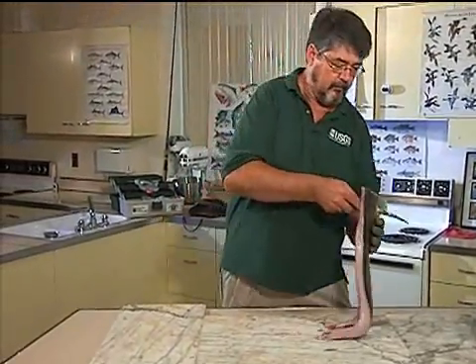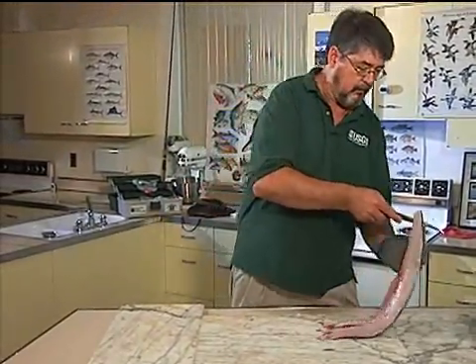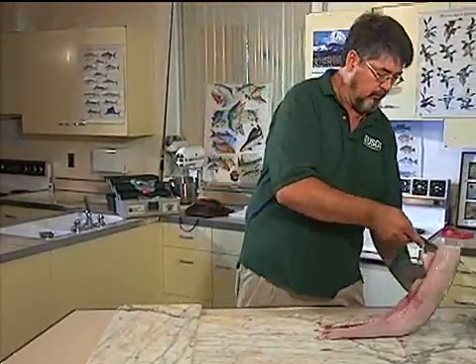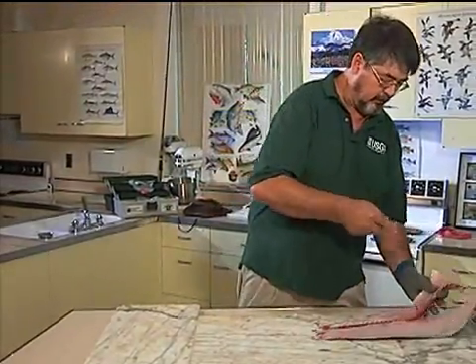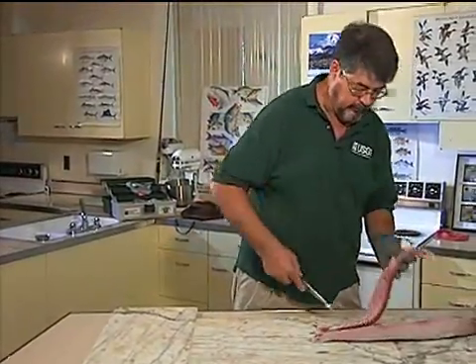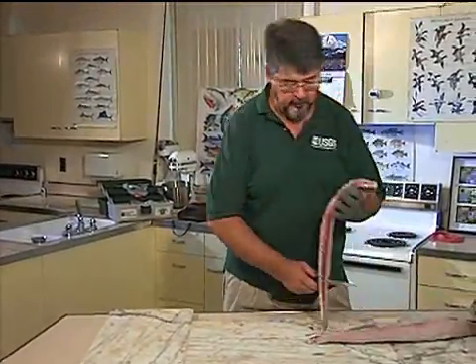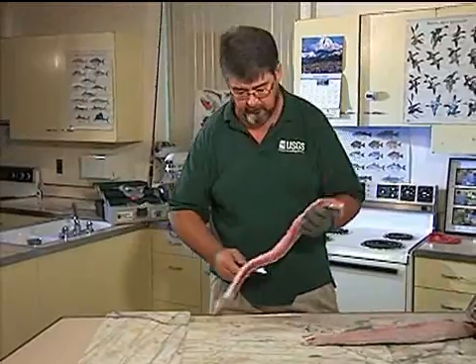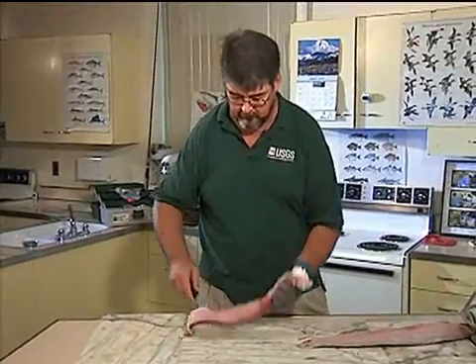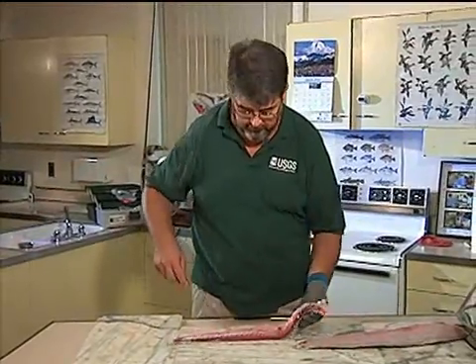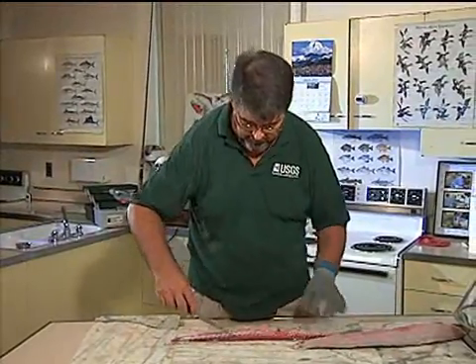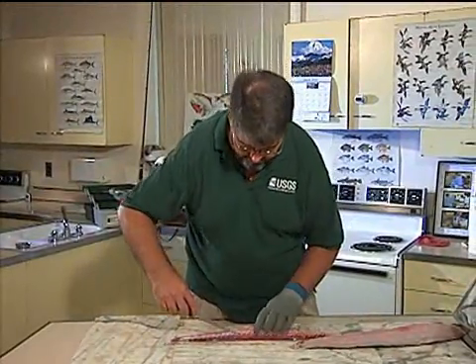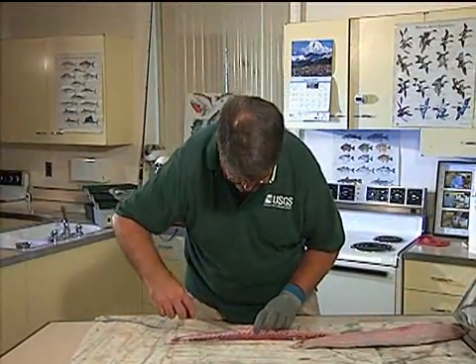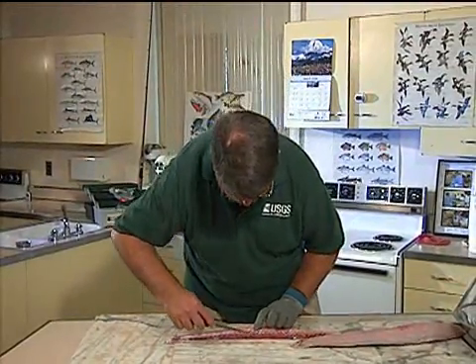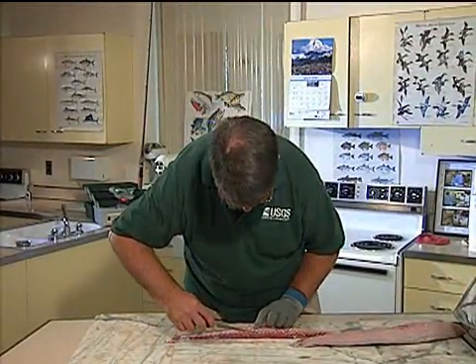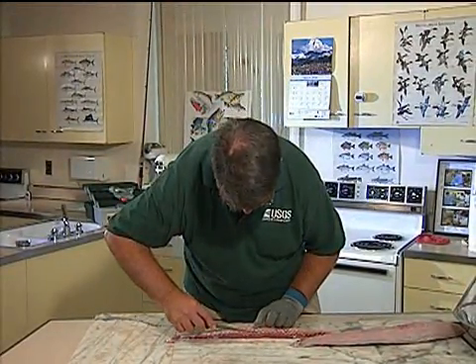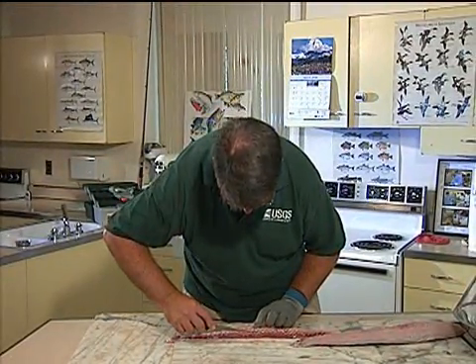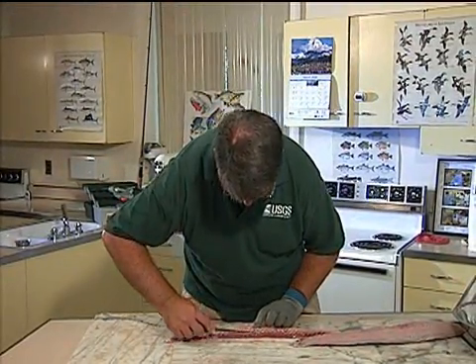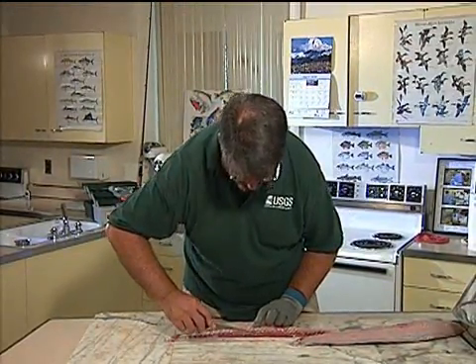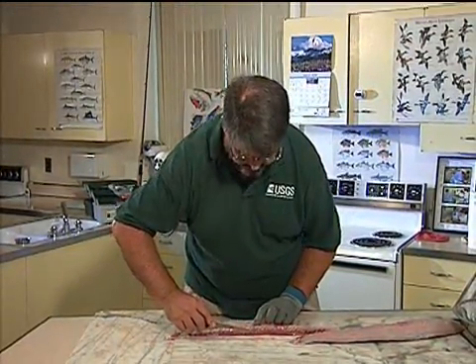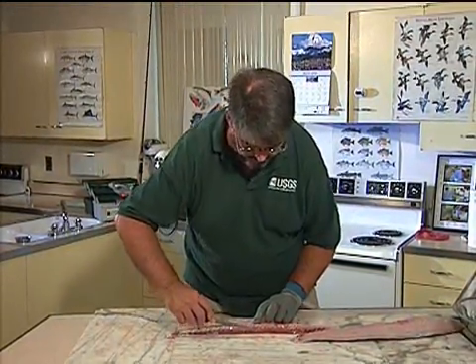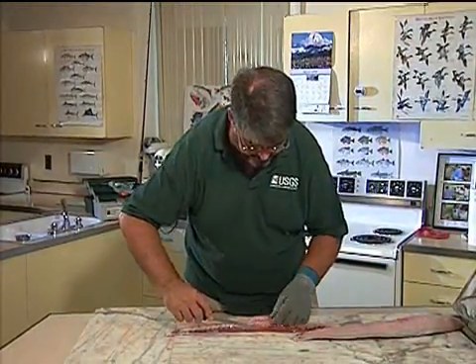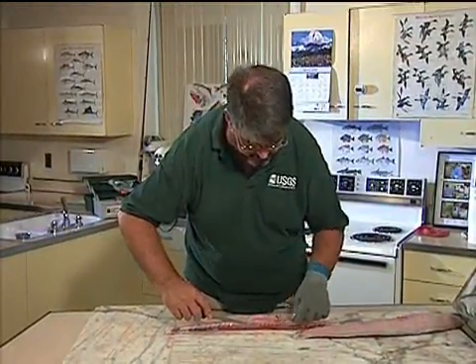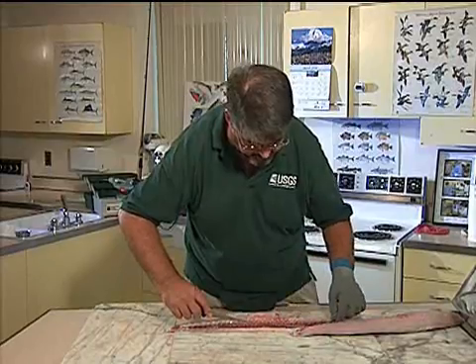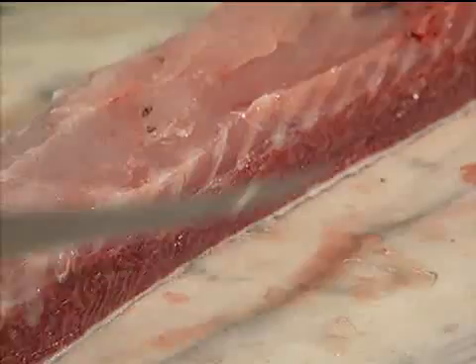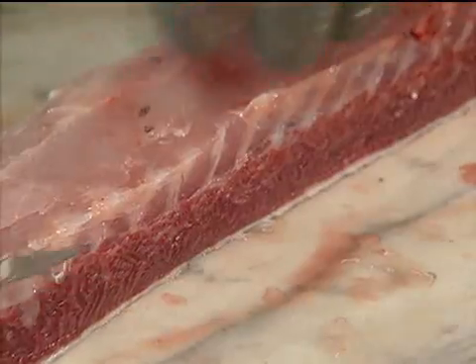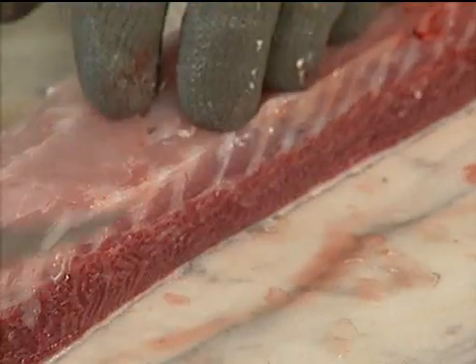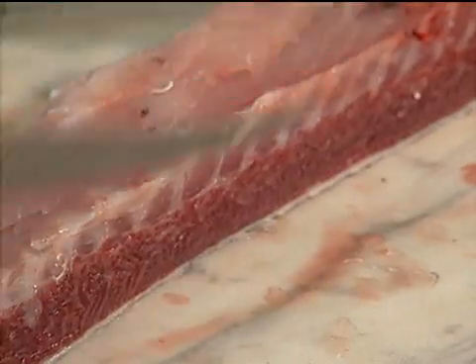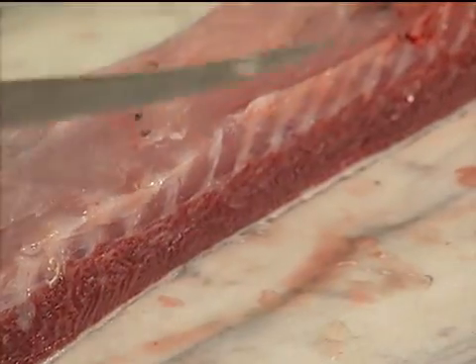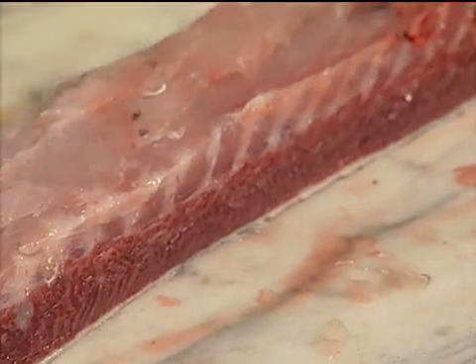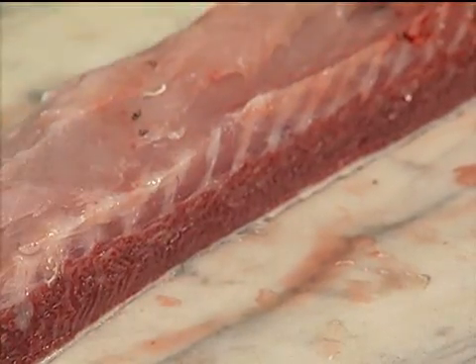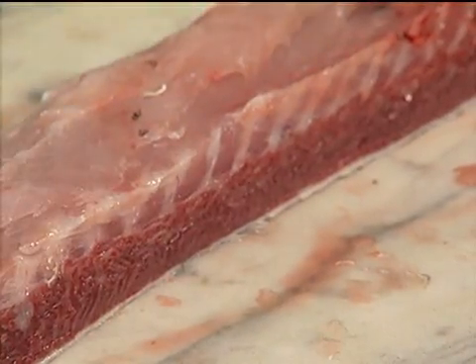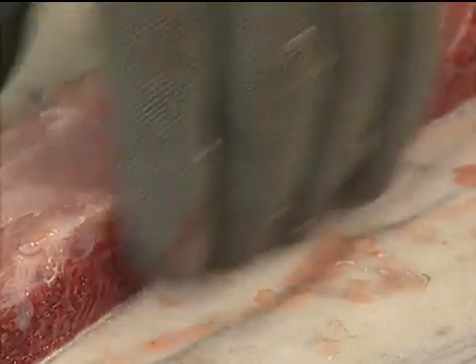I'm going to expose that dark meat. You can see that dark meat right here — it's a small, thin strip that runs along the lateral line. We'll cut that out in a minute.